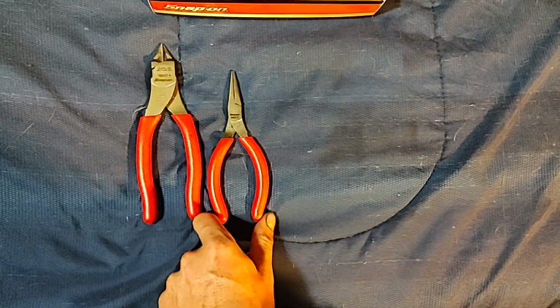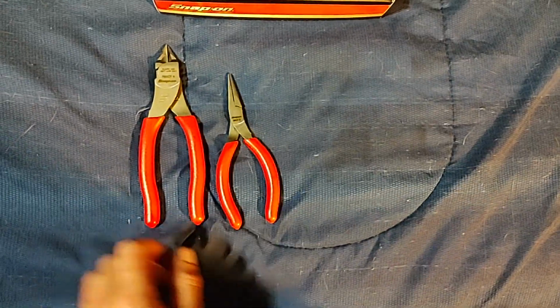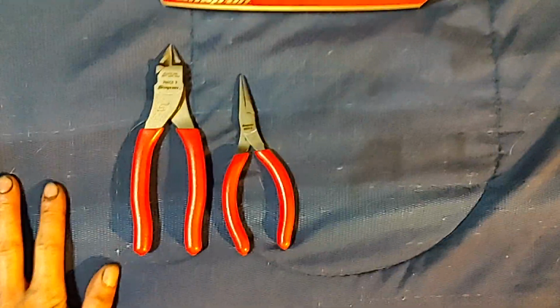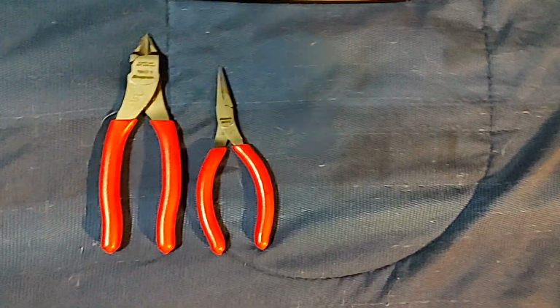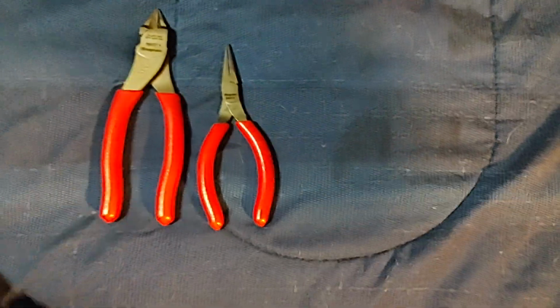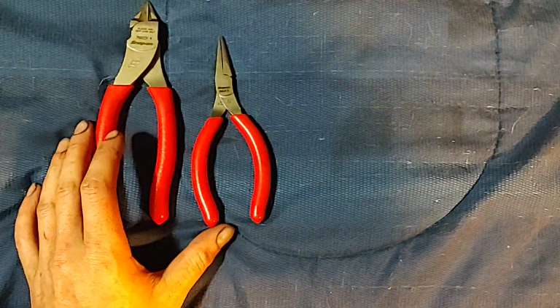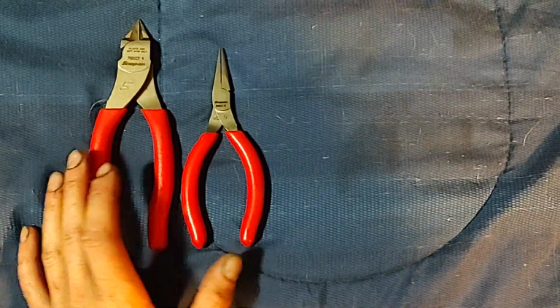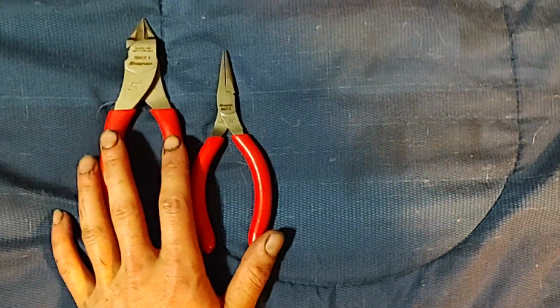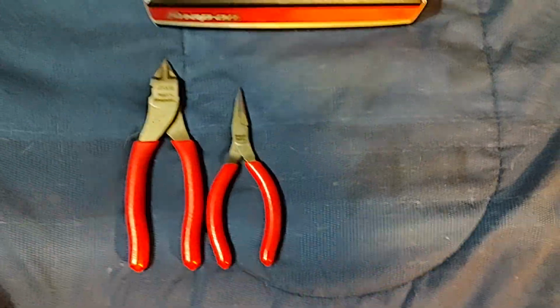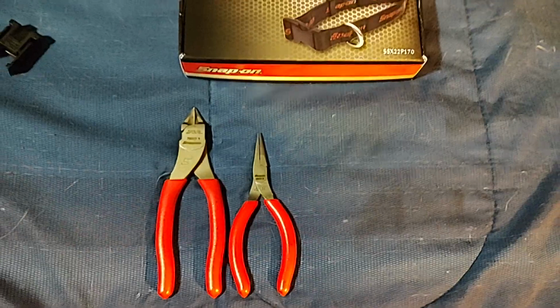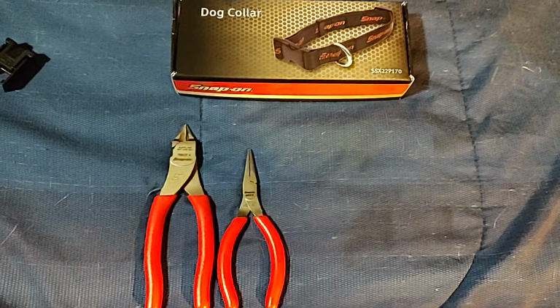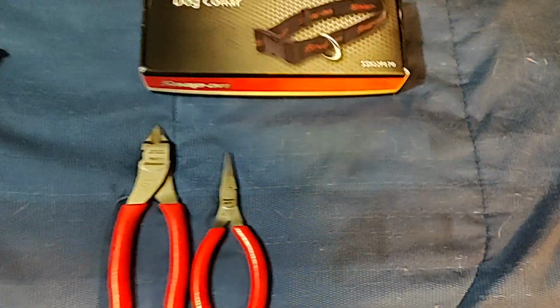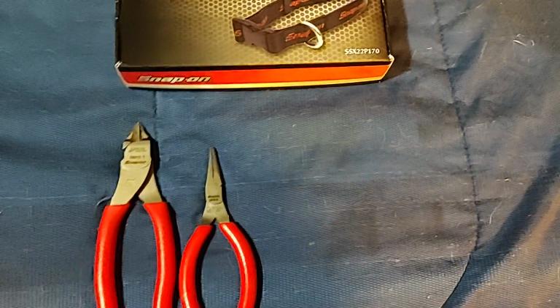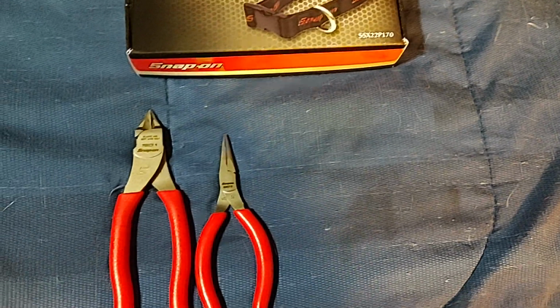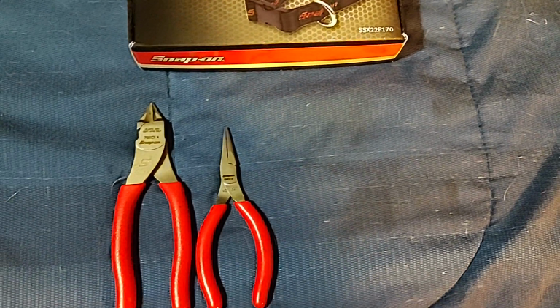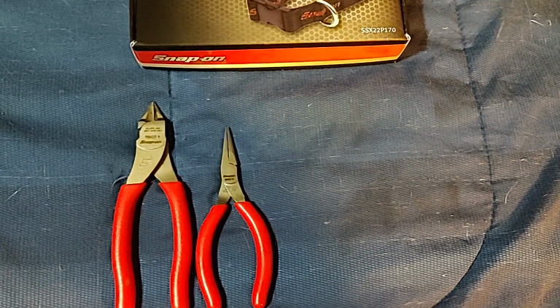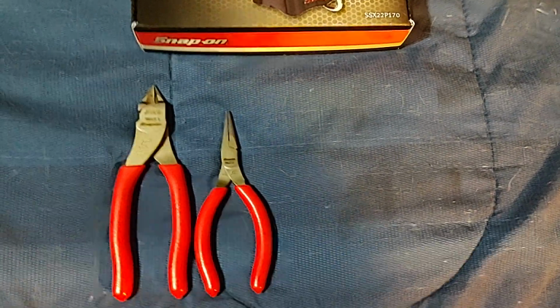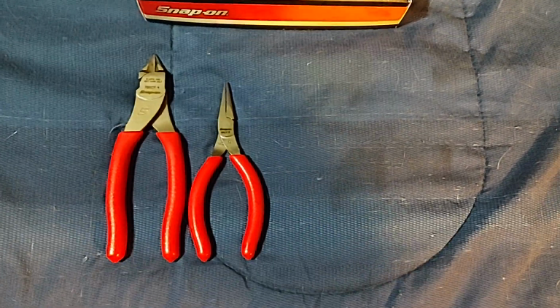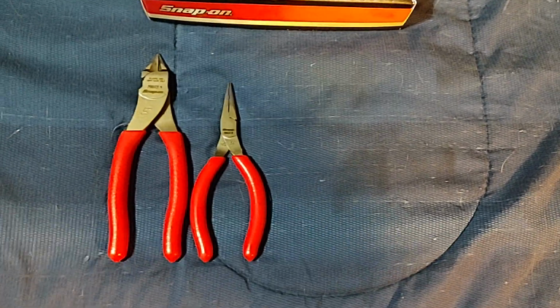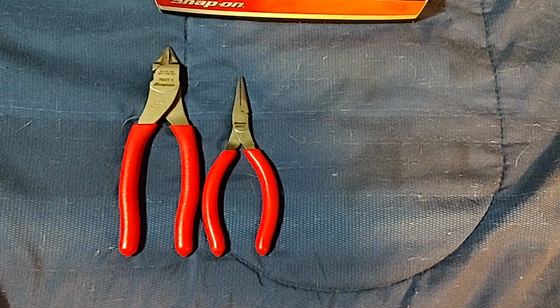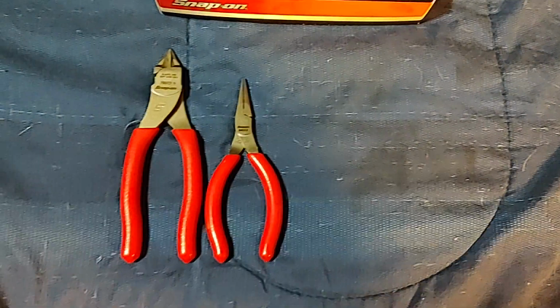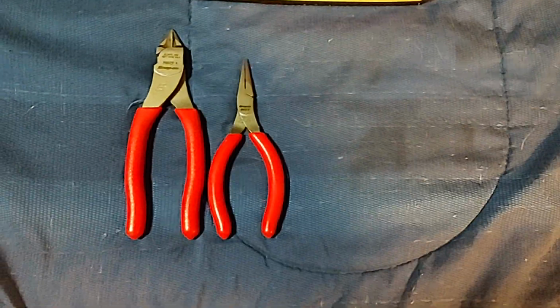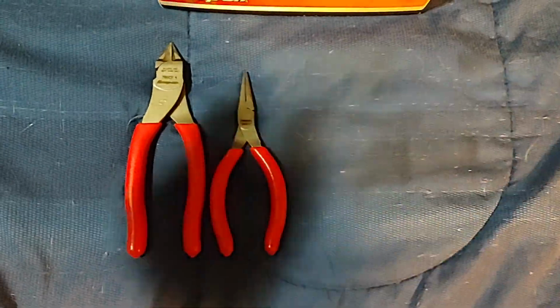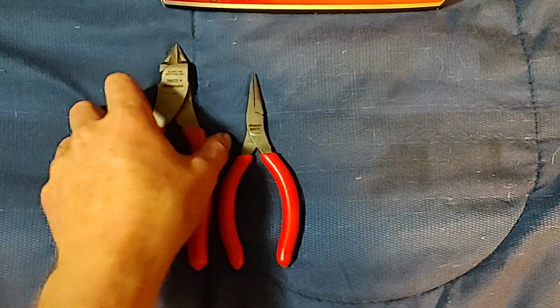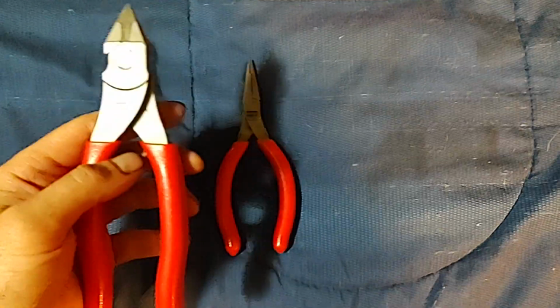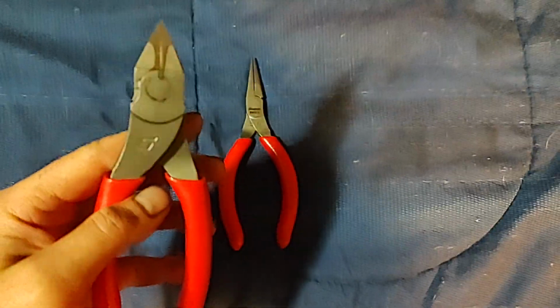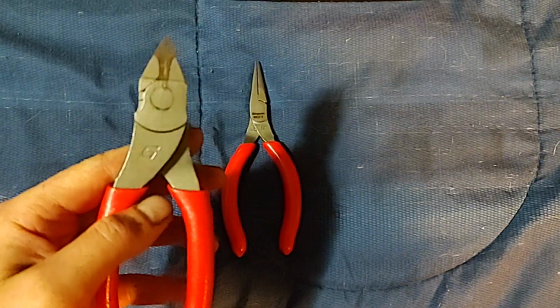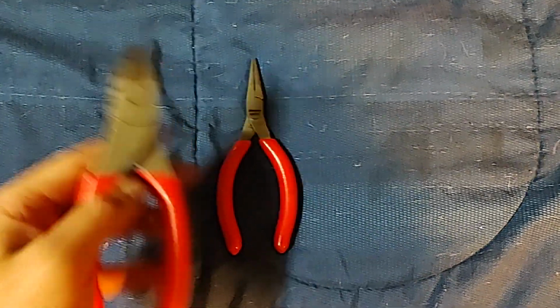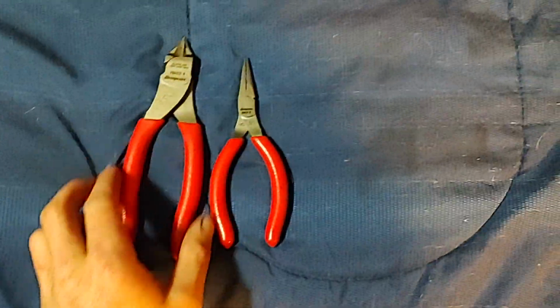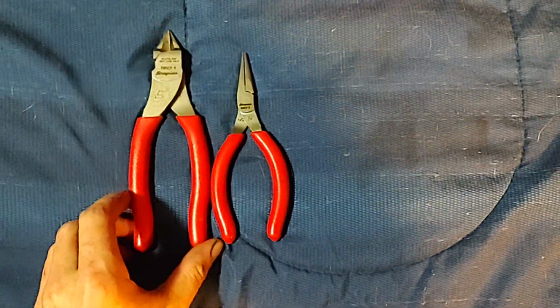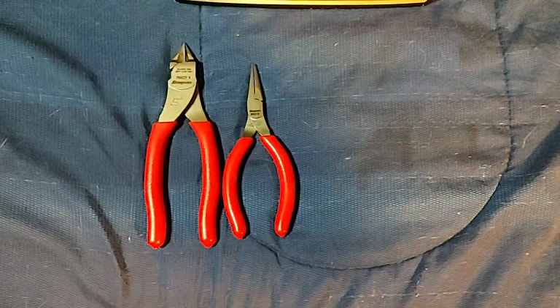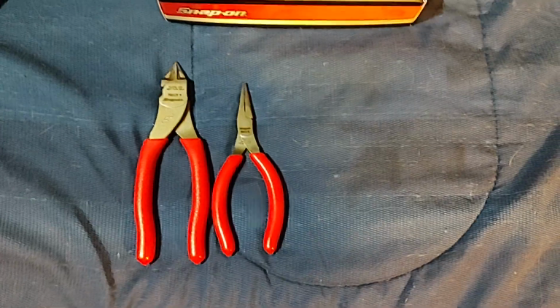Snap-on just makes really nice pliers, as long as they don't rust. You can use something like Amsoil metal protectant — I've been using it and it works pretty good. That's how I've been able to minimize the rust on a lot of my tools.